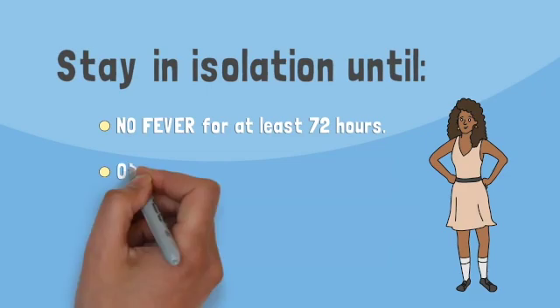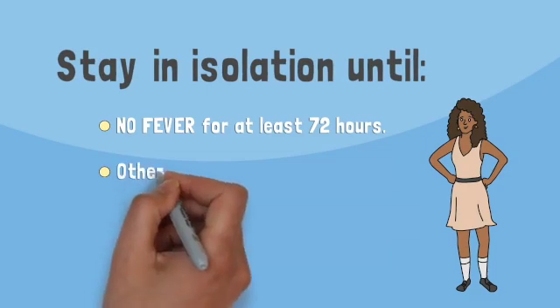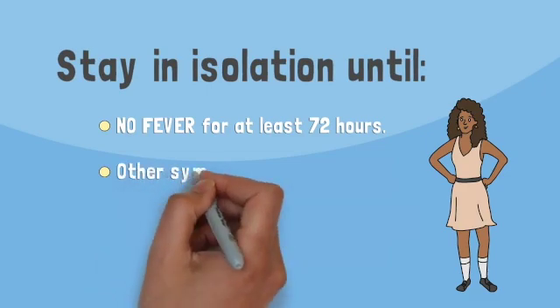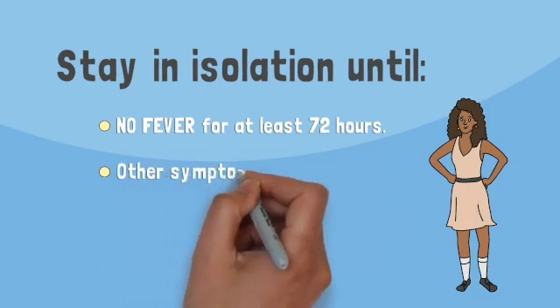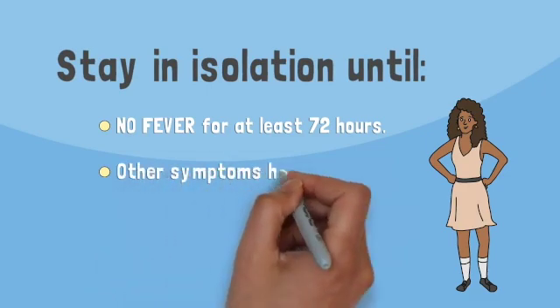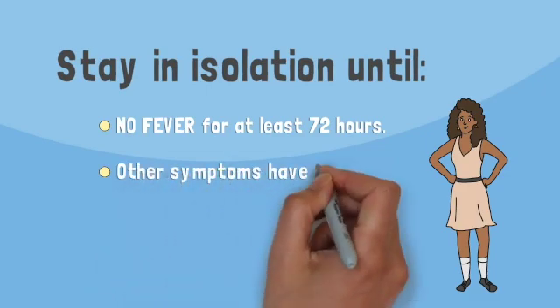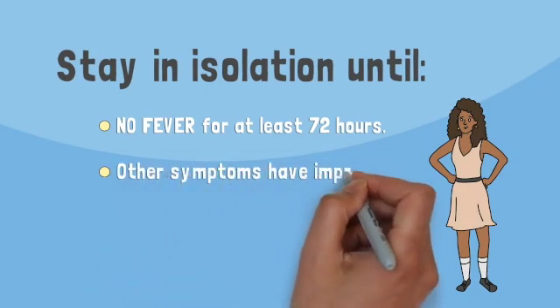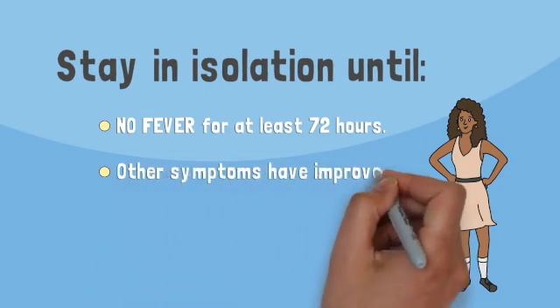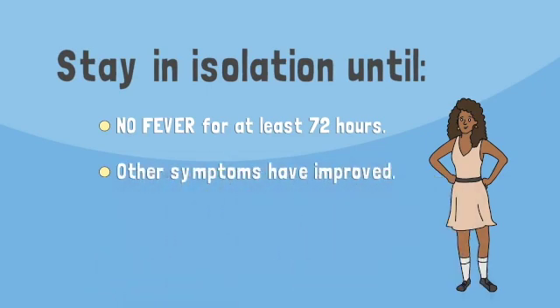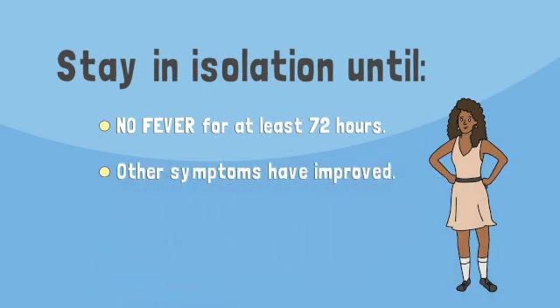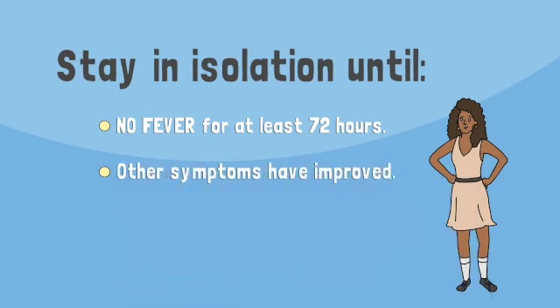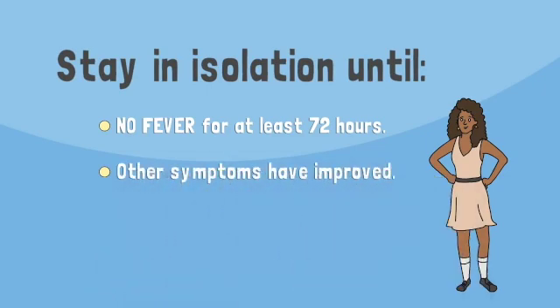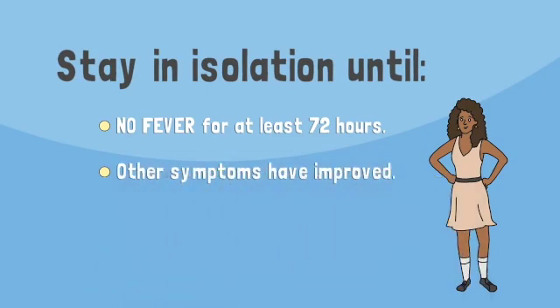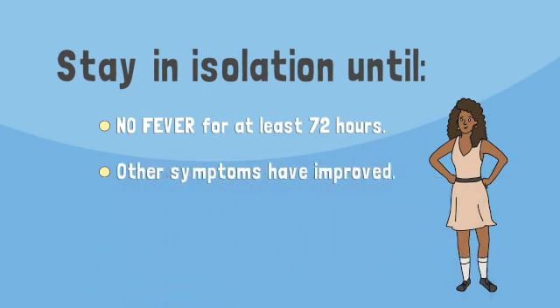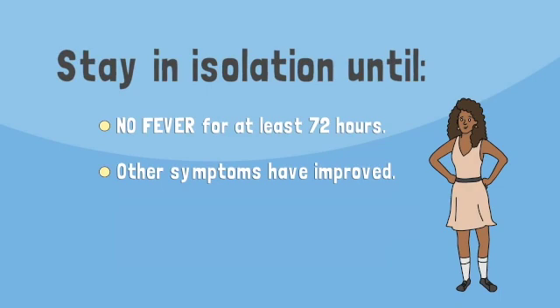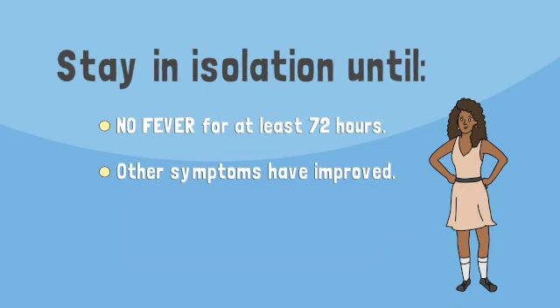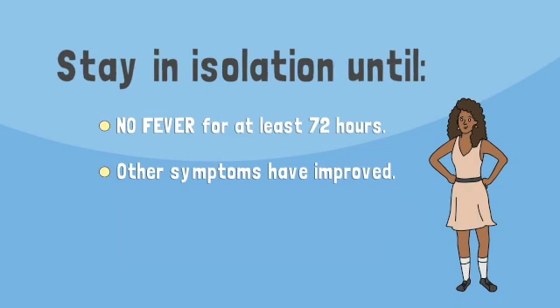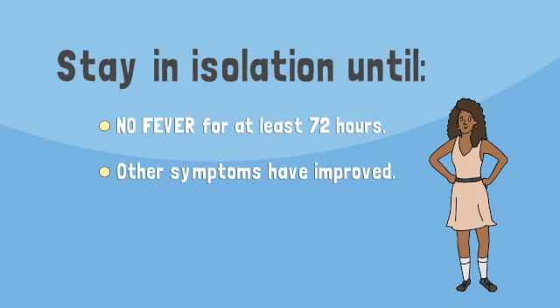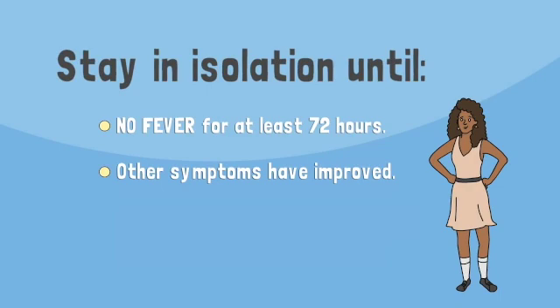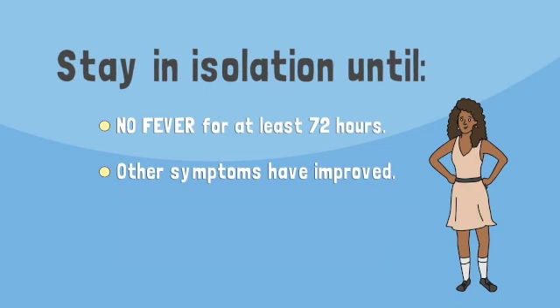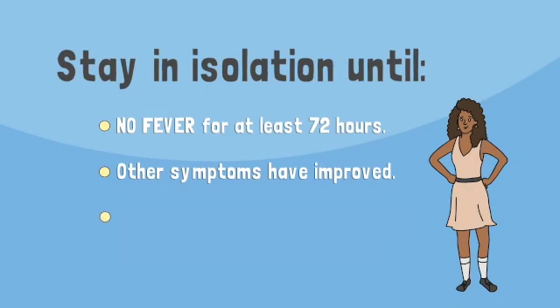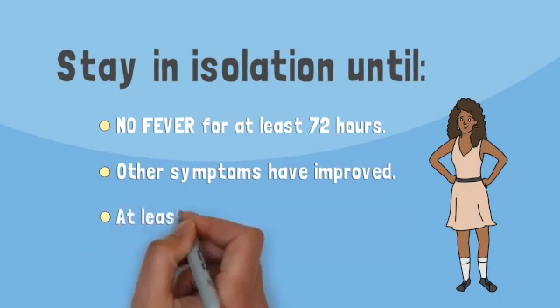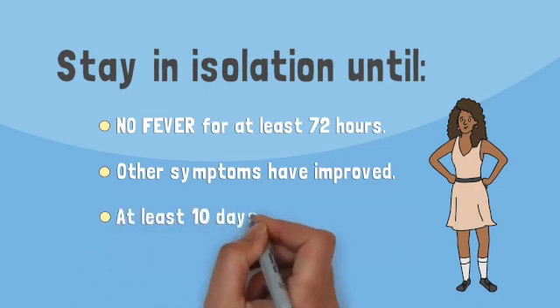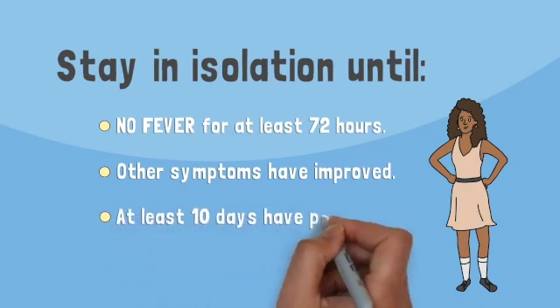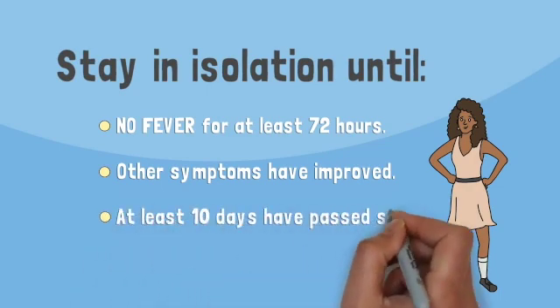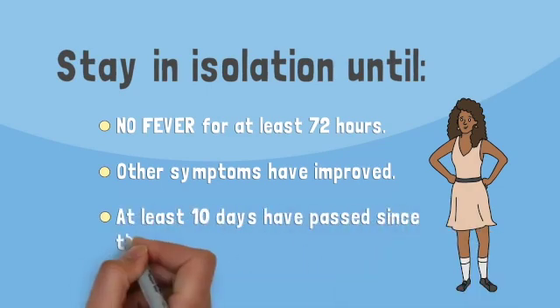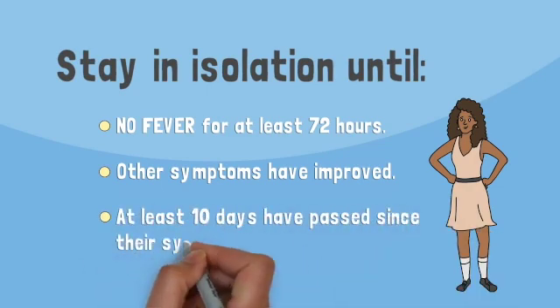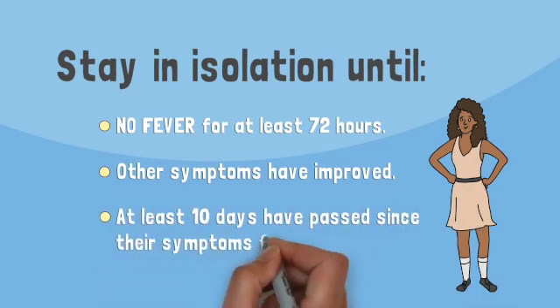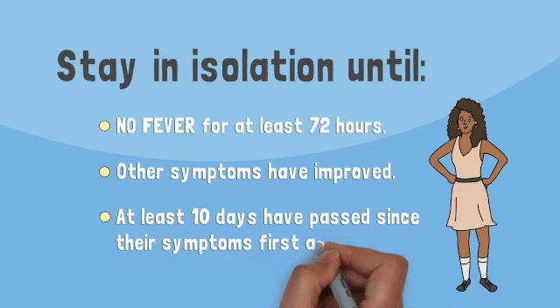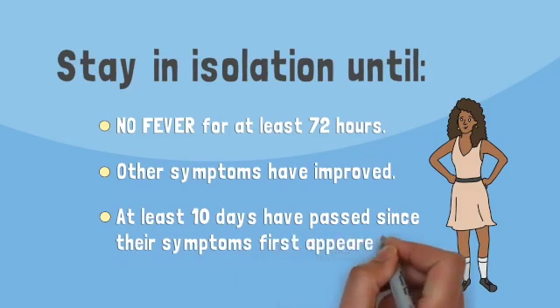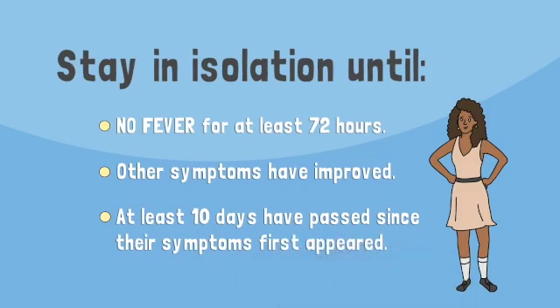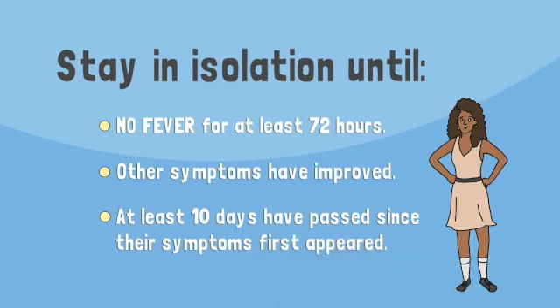And their other symptoms have improved — for example, when their cough or shortness of breath have improved. And at least 10 days have passed since their symptoms first appeared.